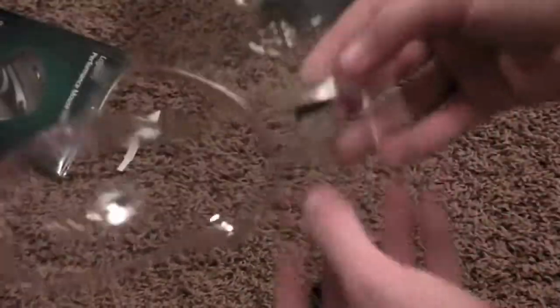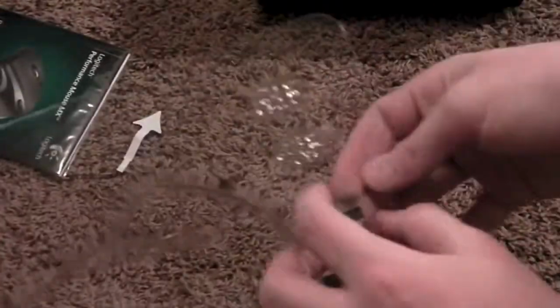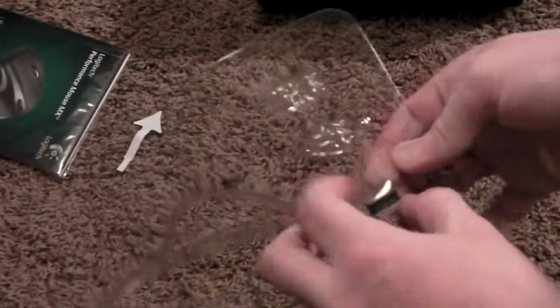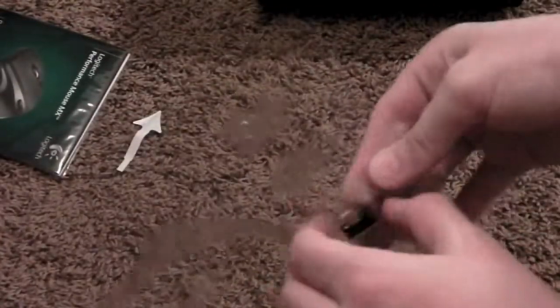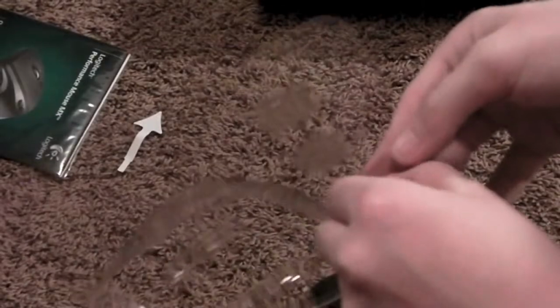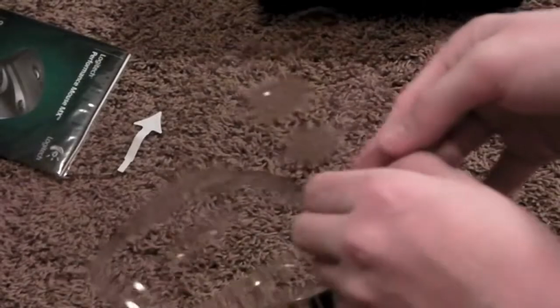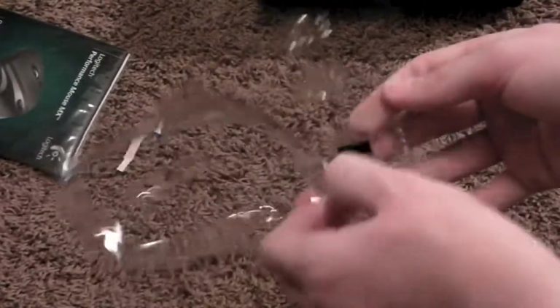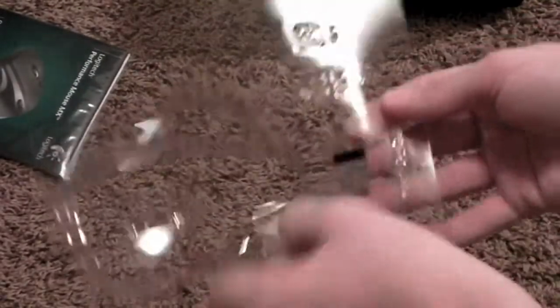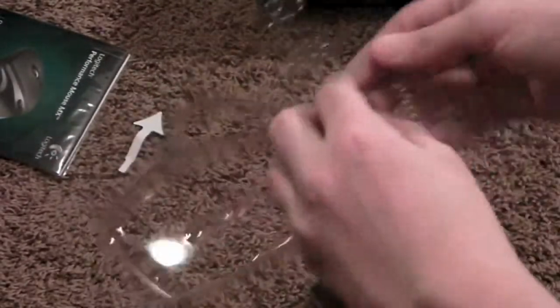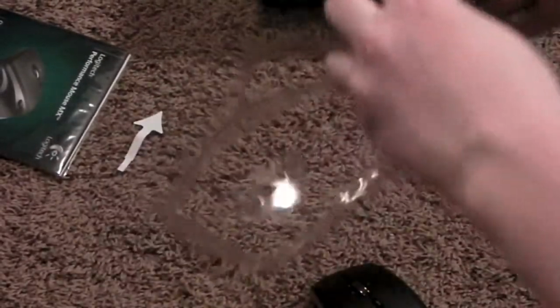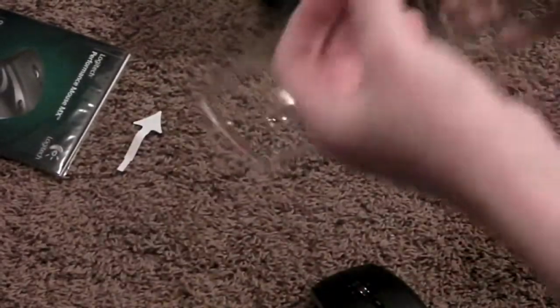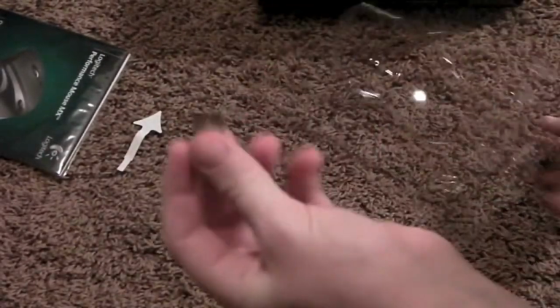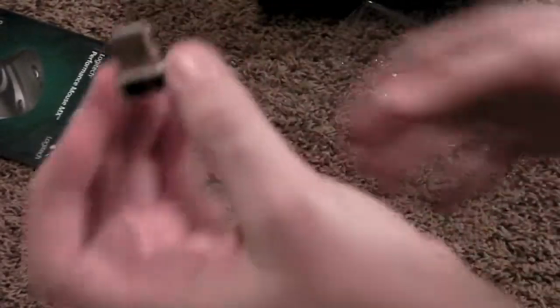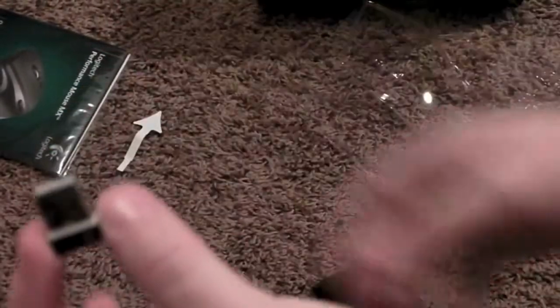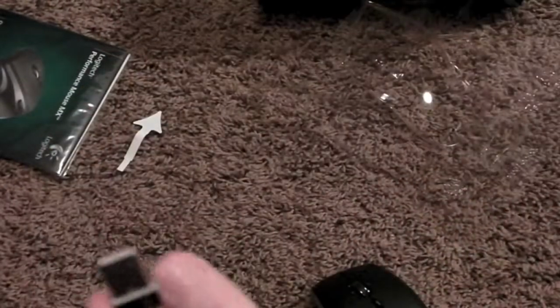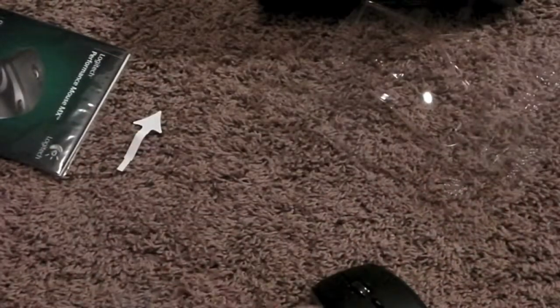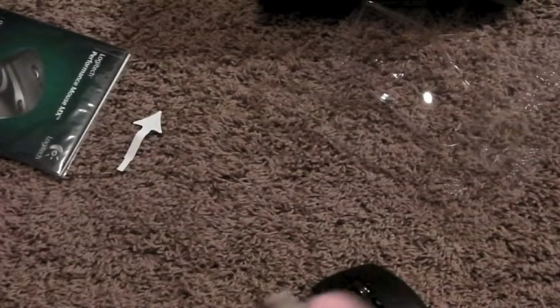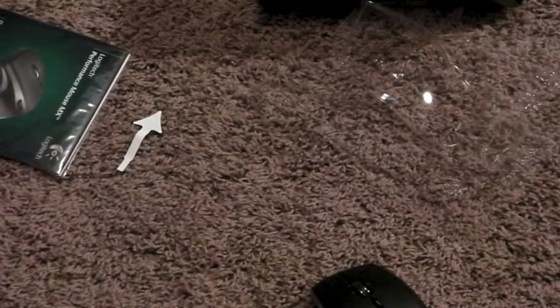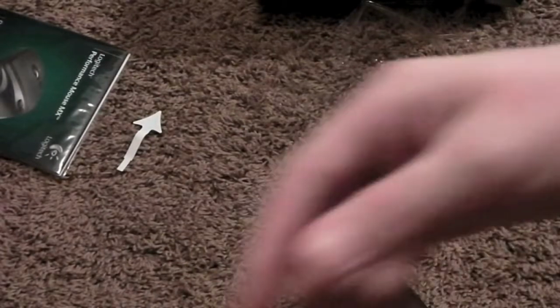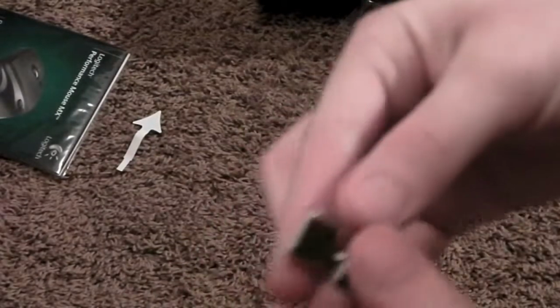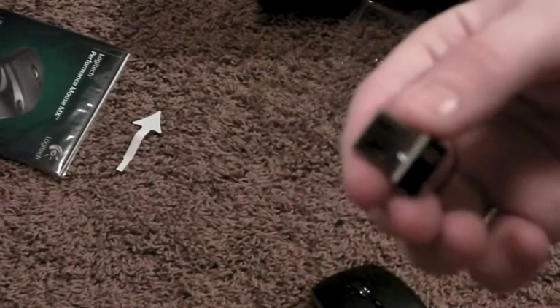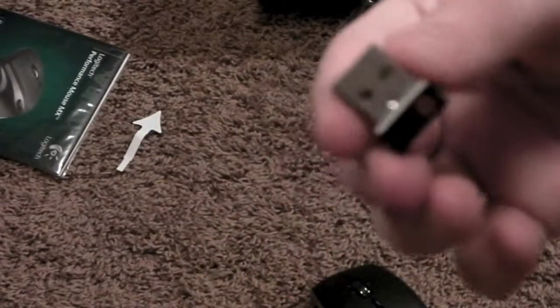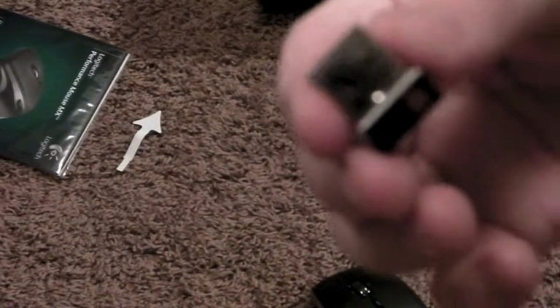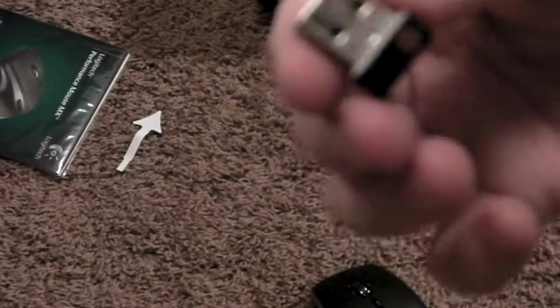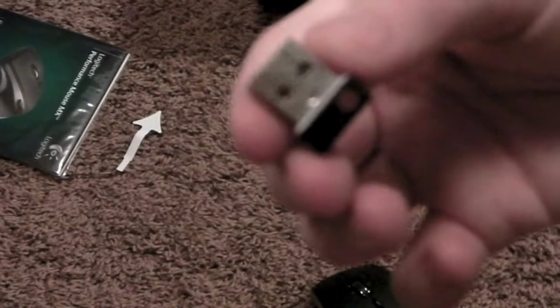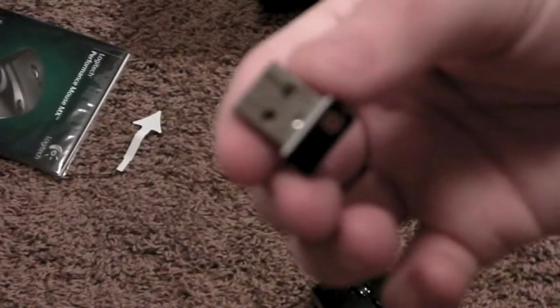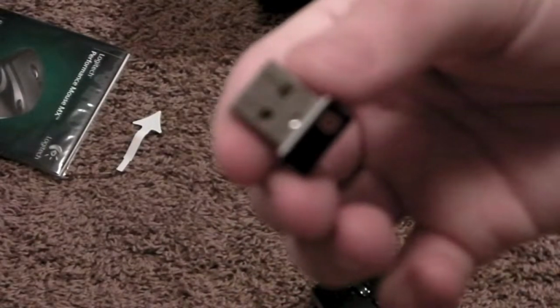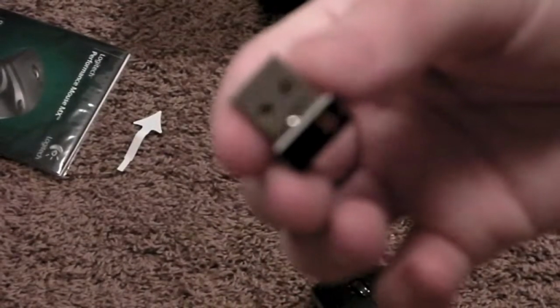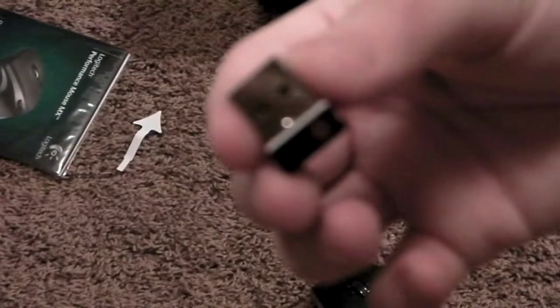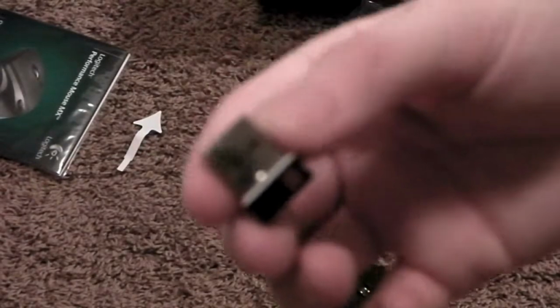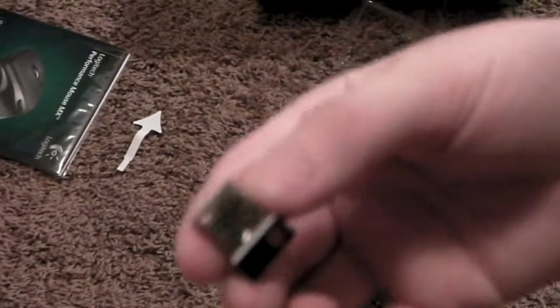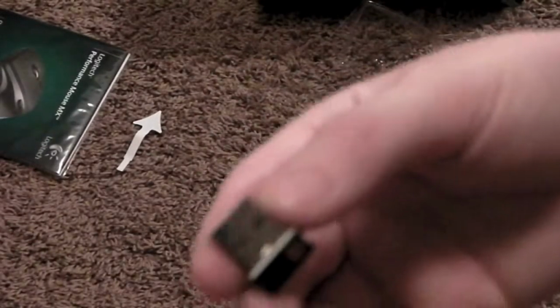Over here we have the receiver you put in your computer, and it's really tiny. You can see that — yeah, it's really nice and small.